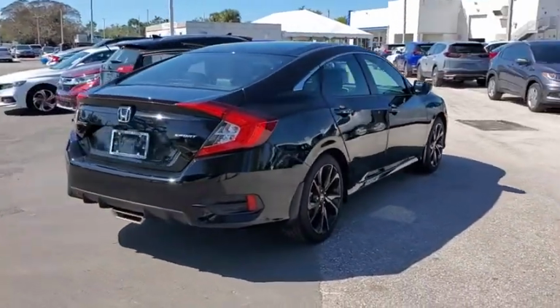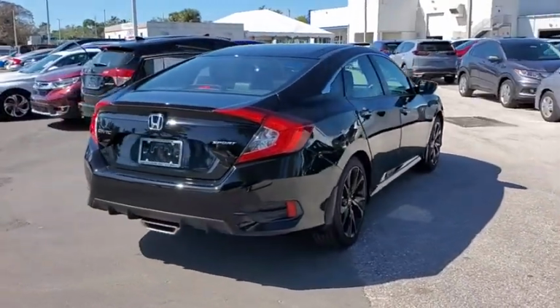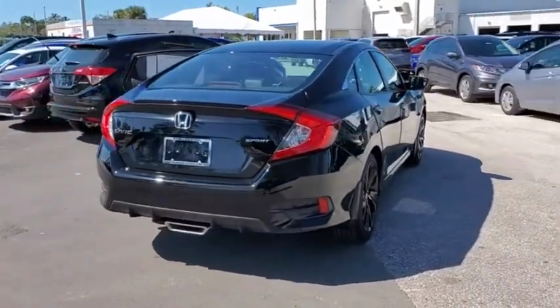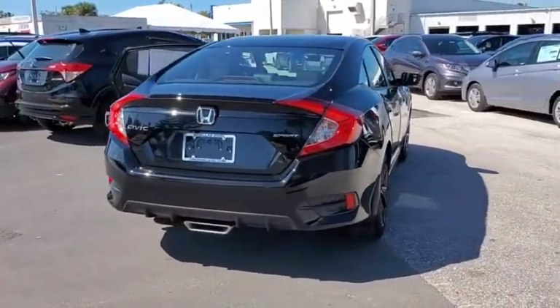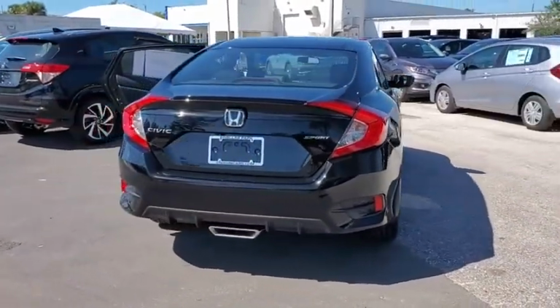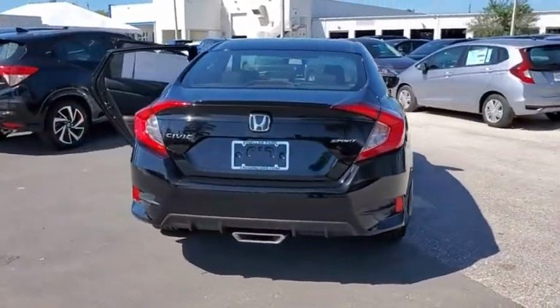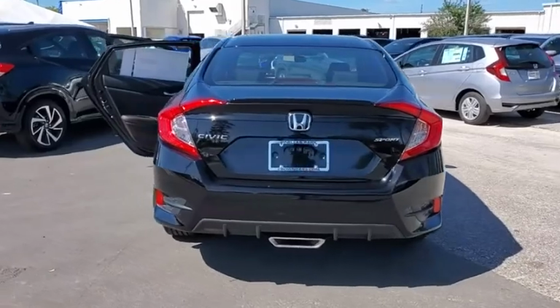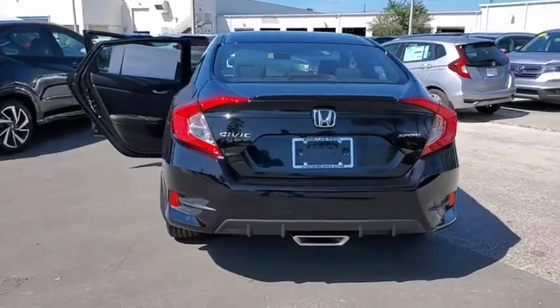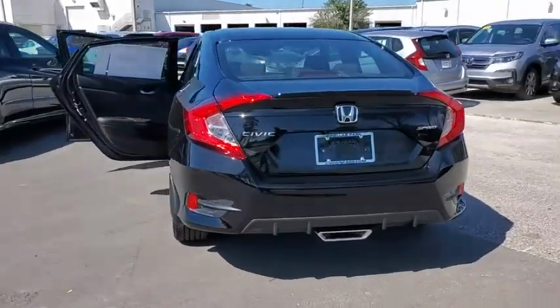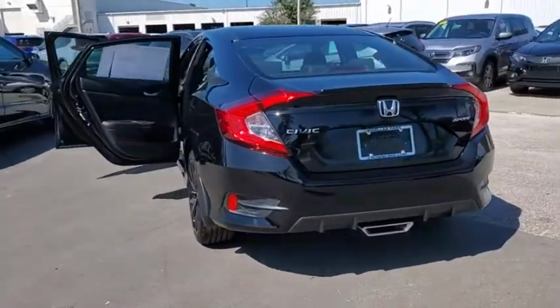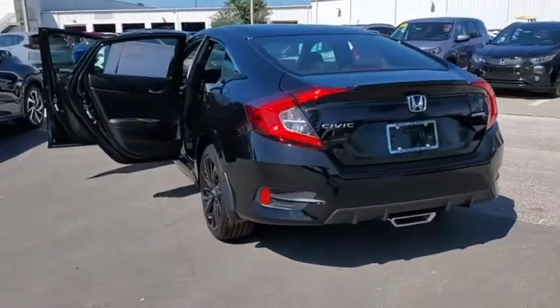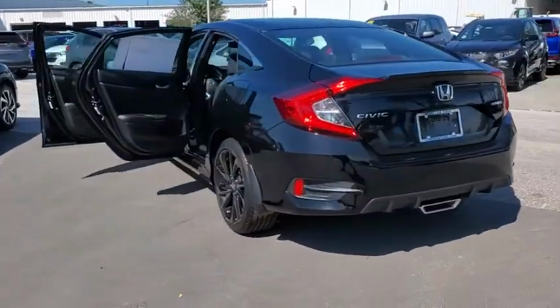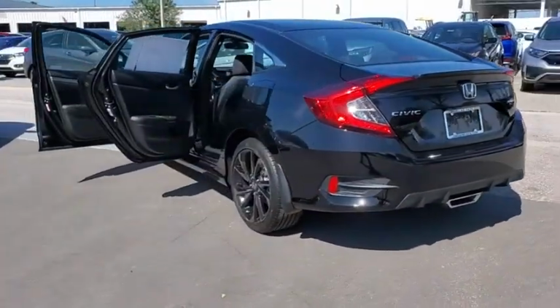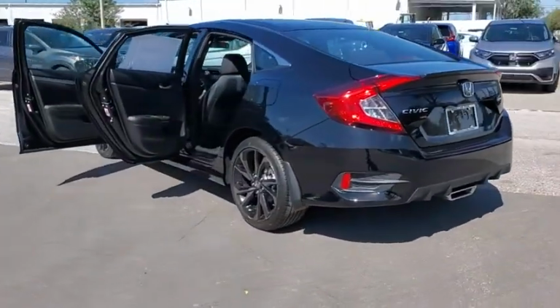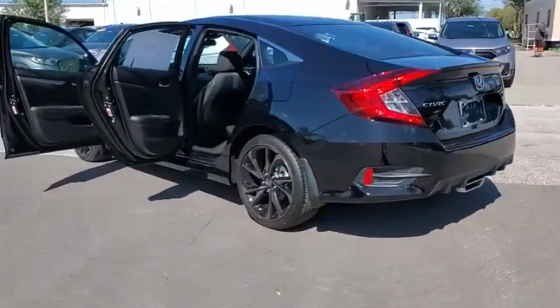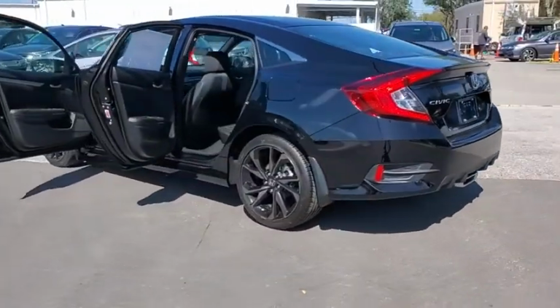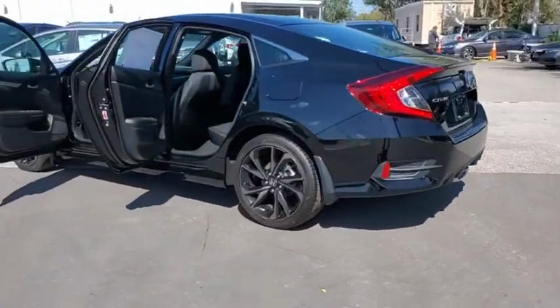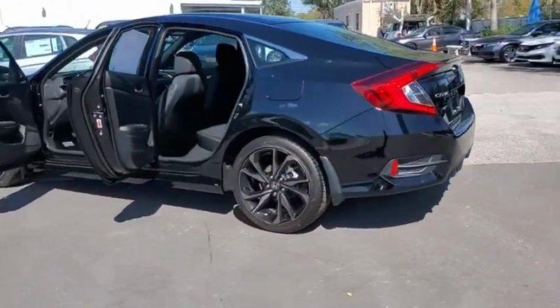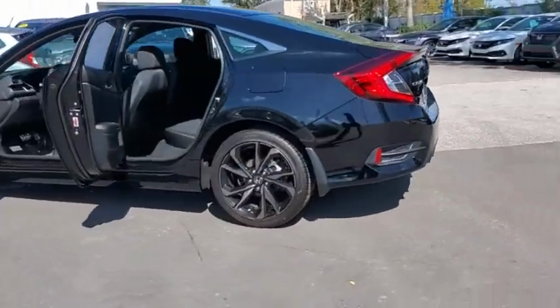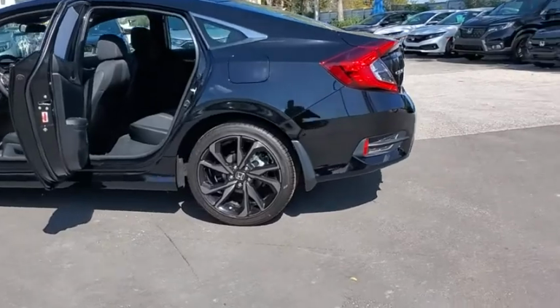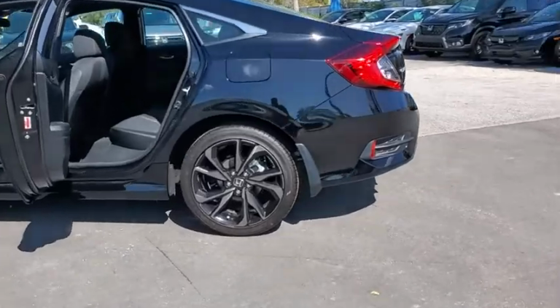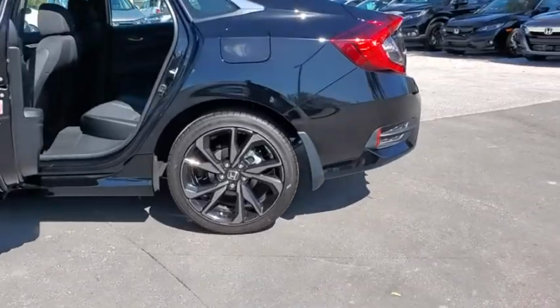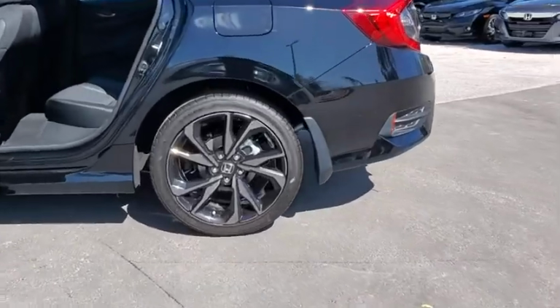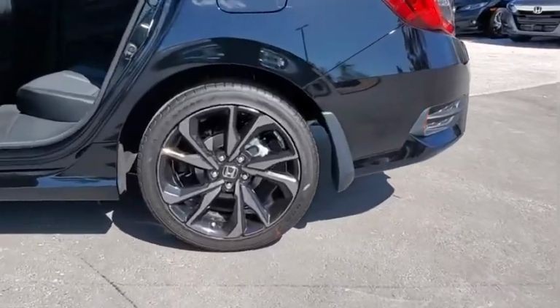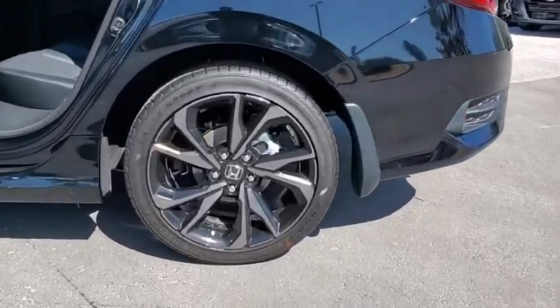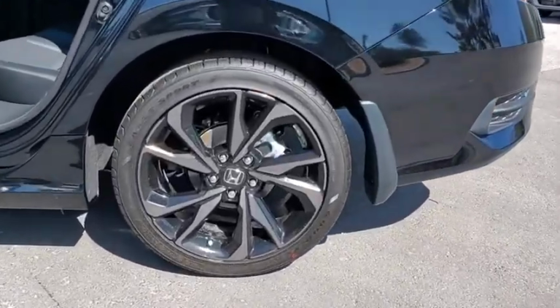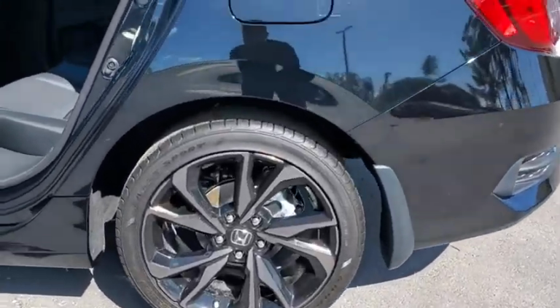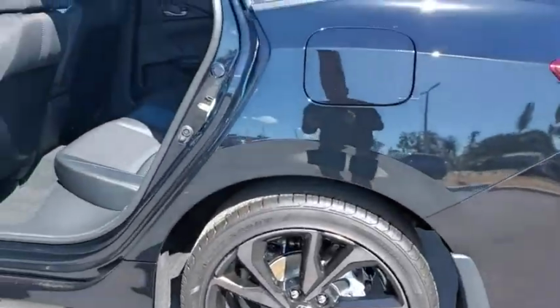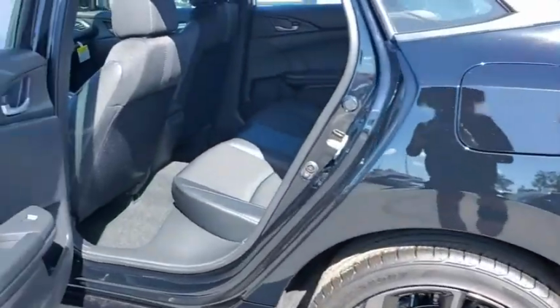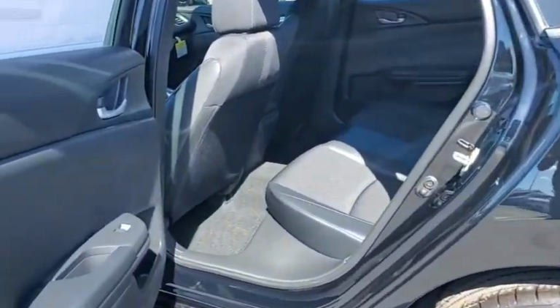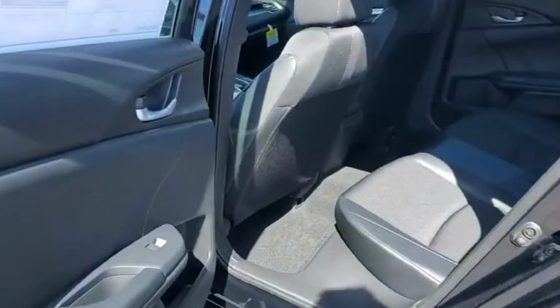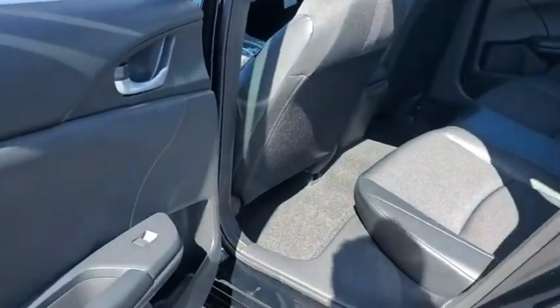Here are some of this vehicle's great options: backup camera, keyless entry, steering wheel audio controls, traction control, remote engine start, lane departure warning, stability control, anti-lock braking system.